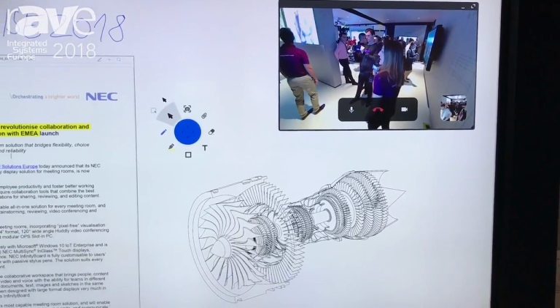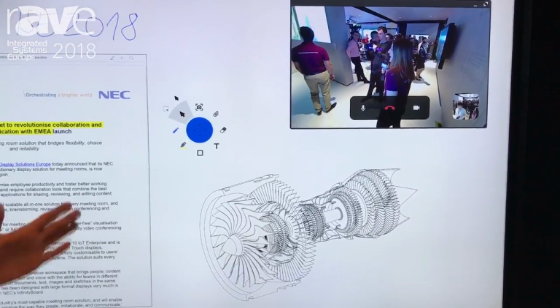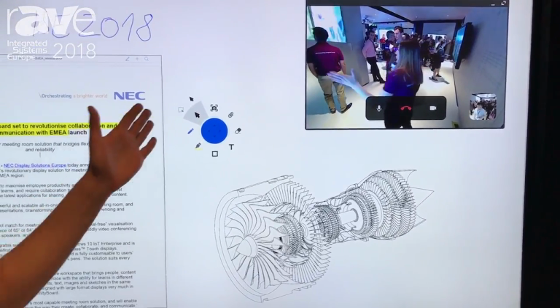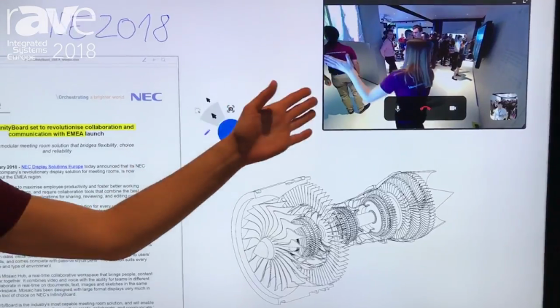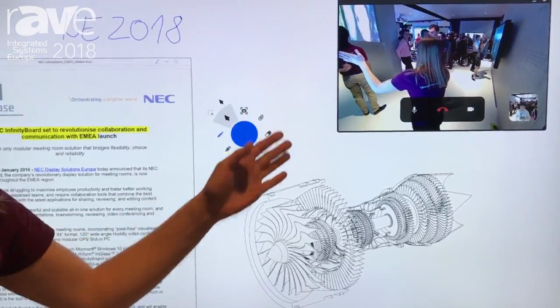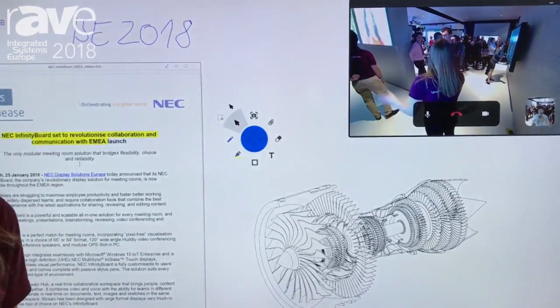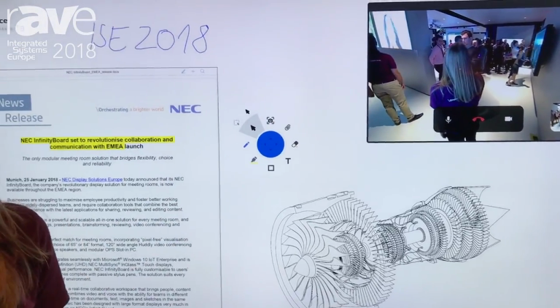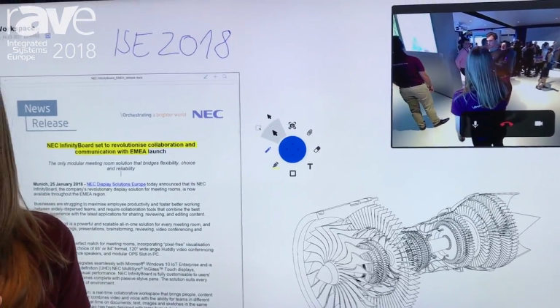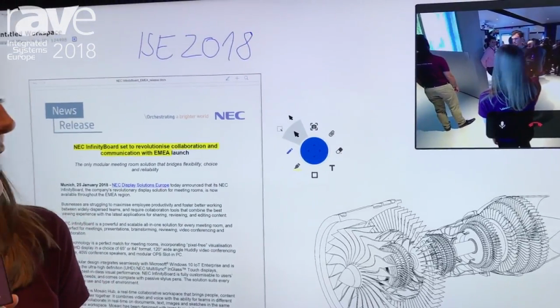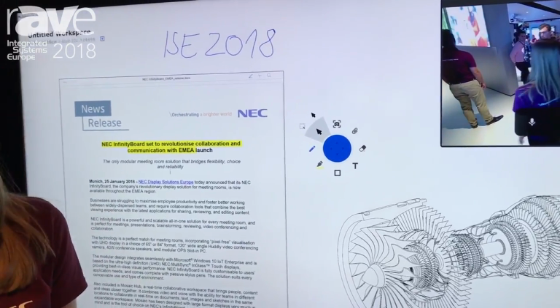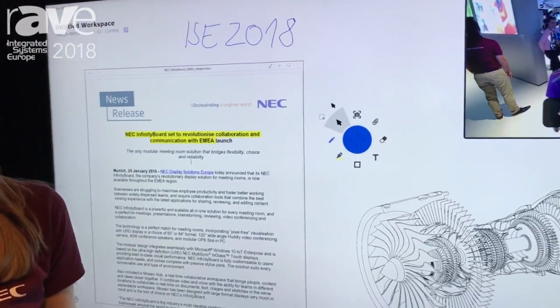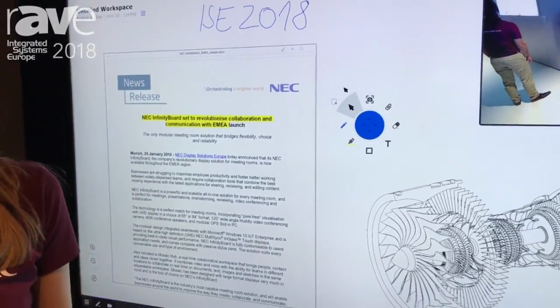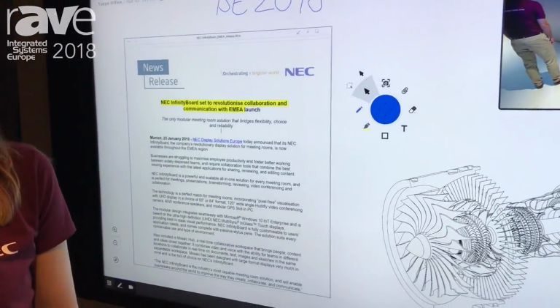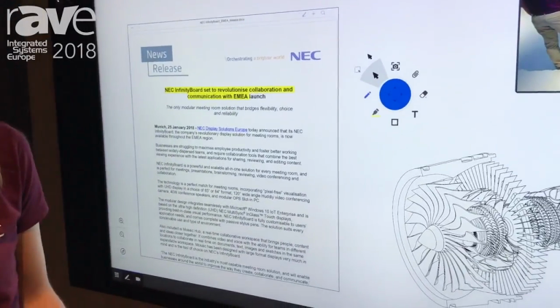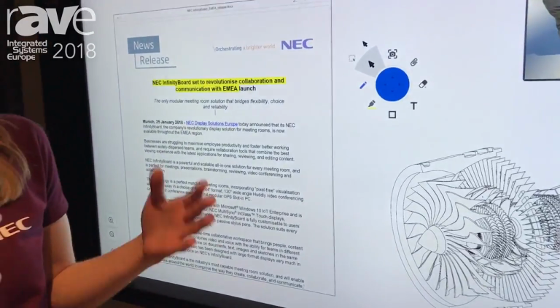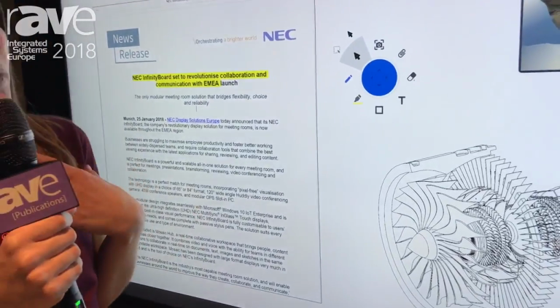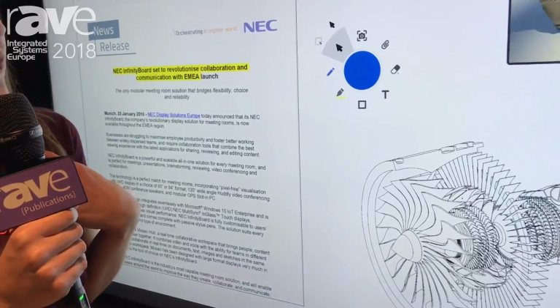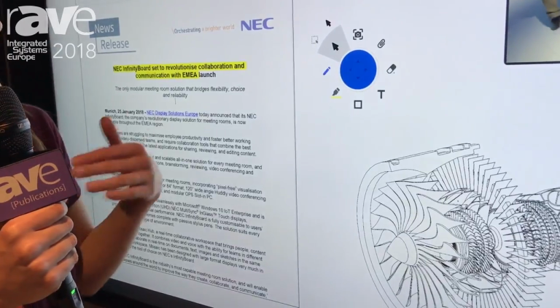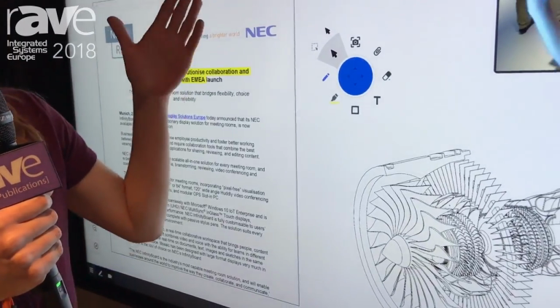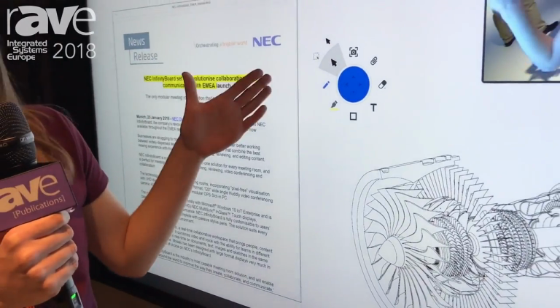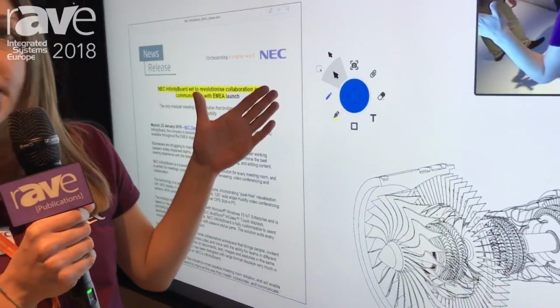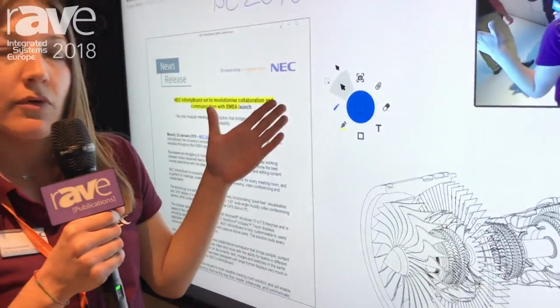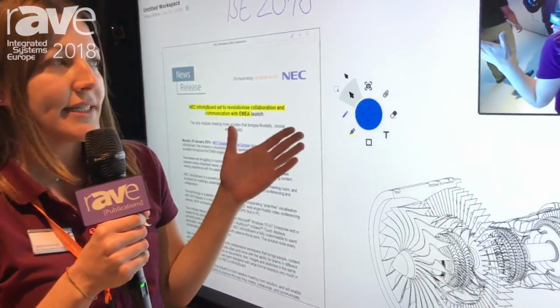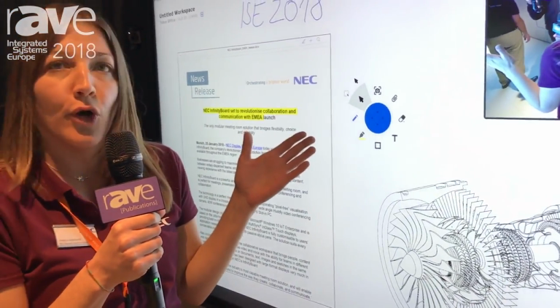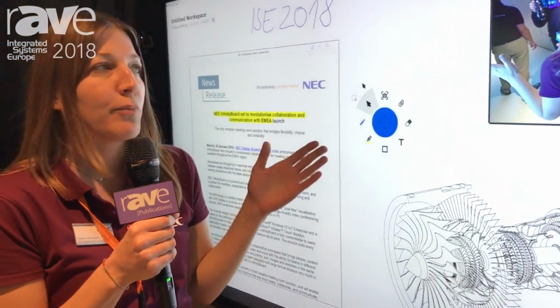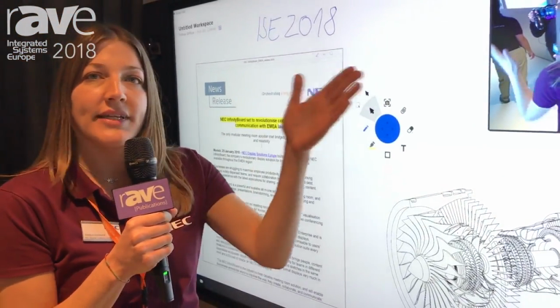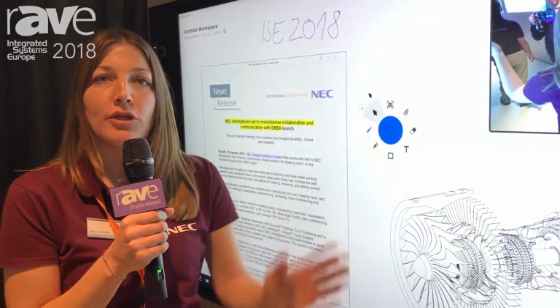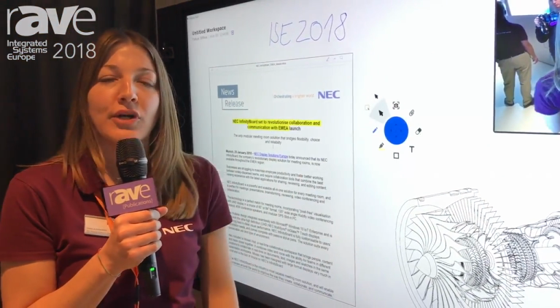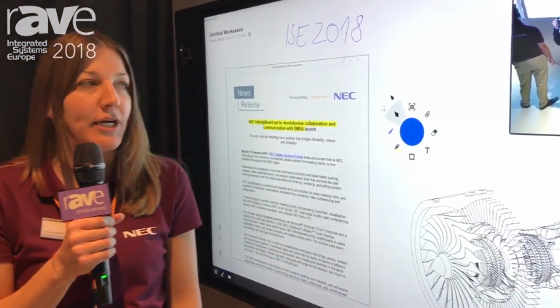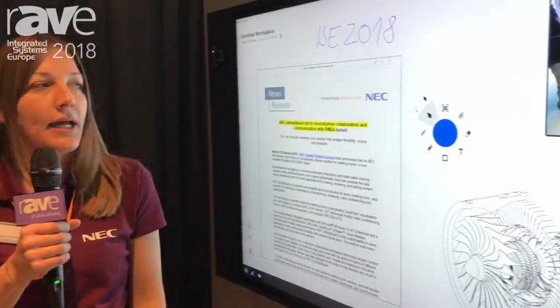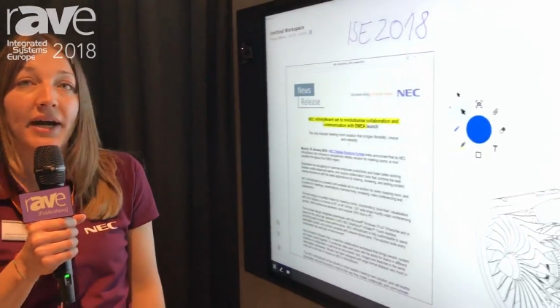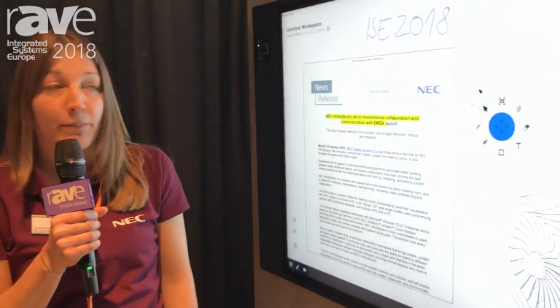The Huddly camera offers a very wide viewing angle that can cover every meeting room, and also importantly, when a person is writing in front of the board, they are also captured by the camera.